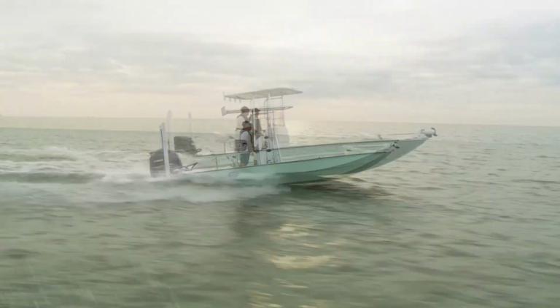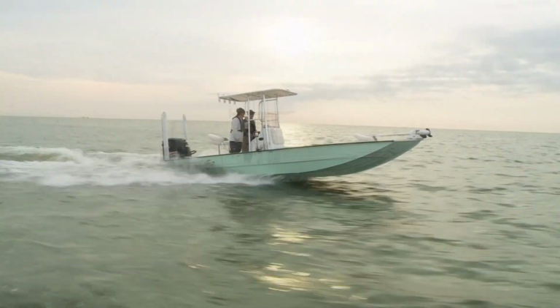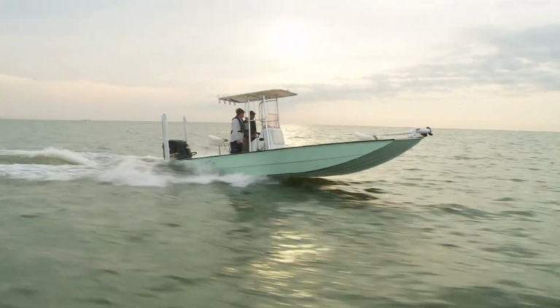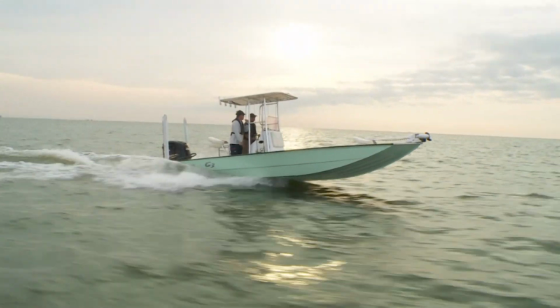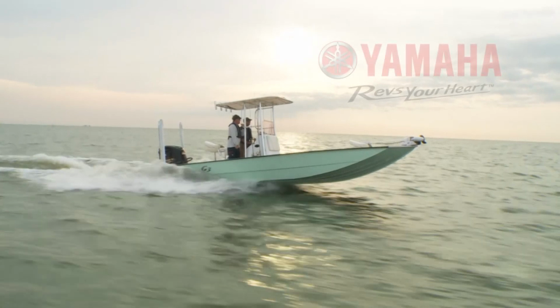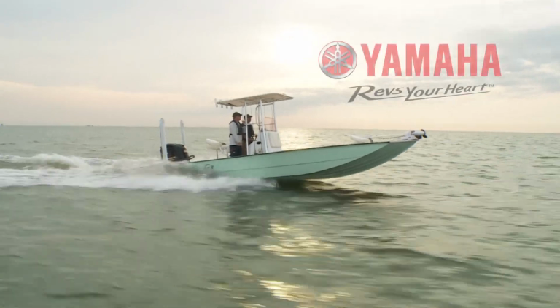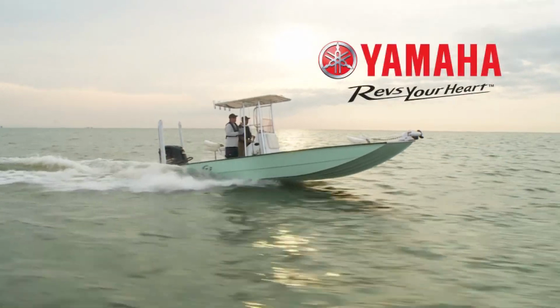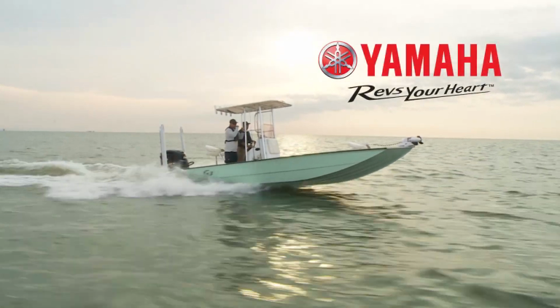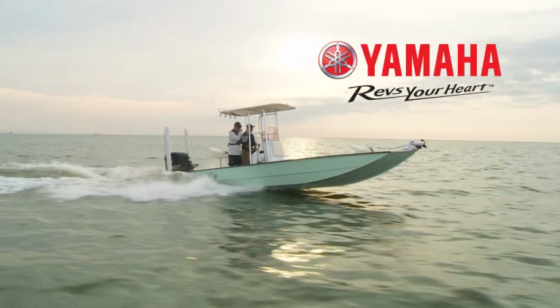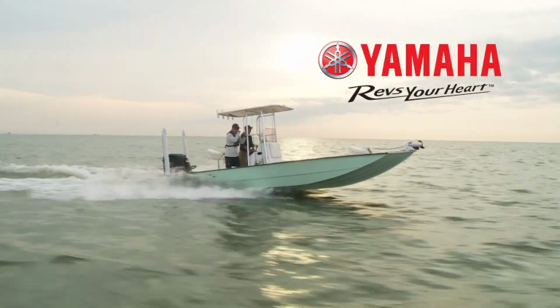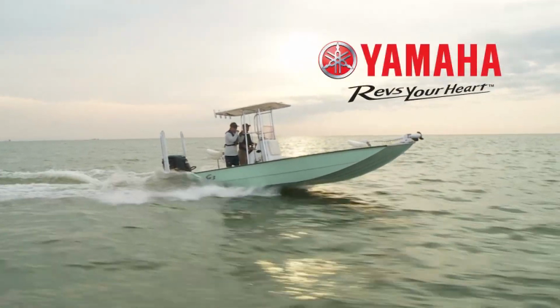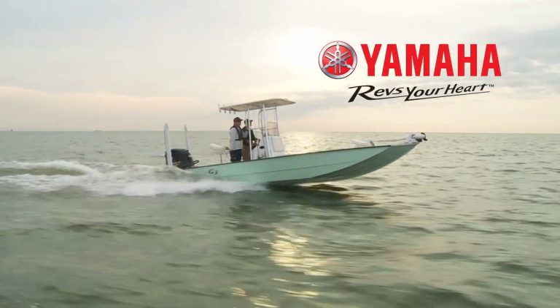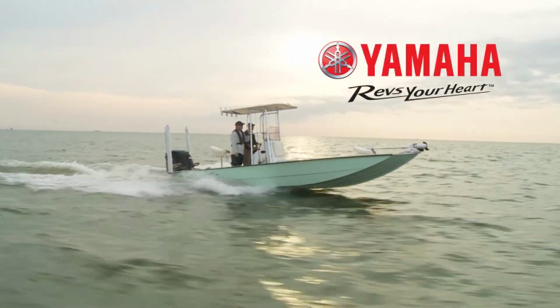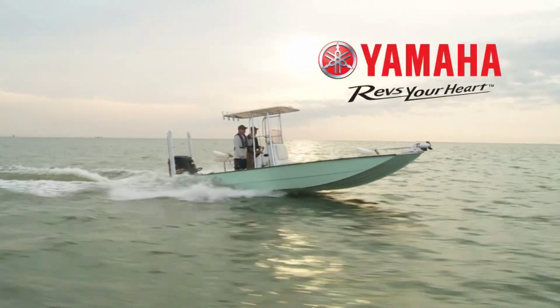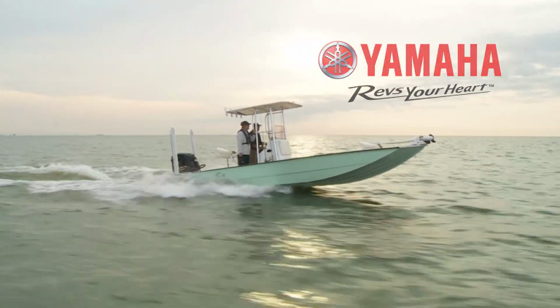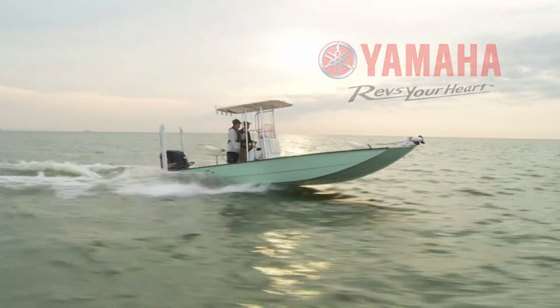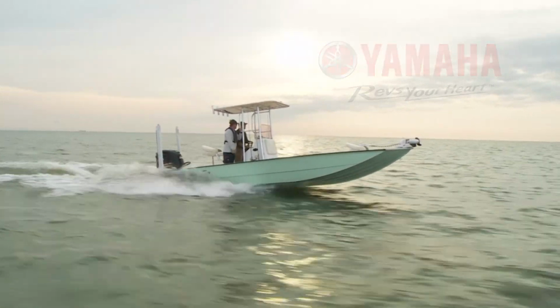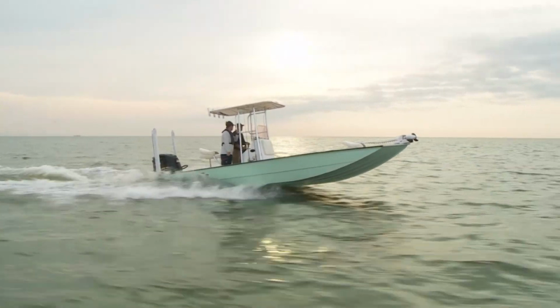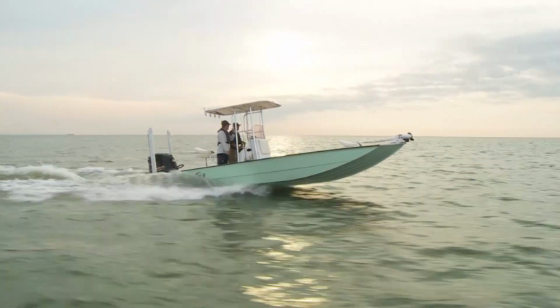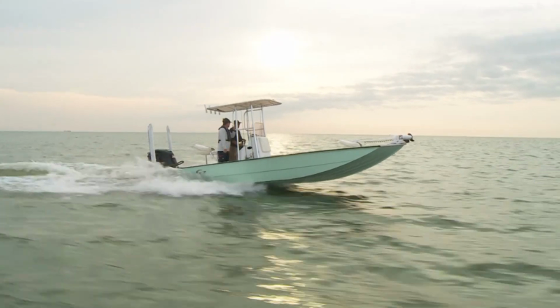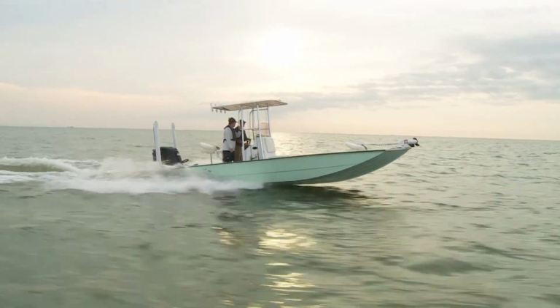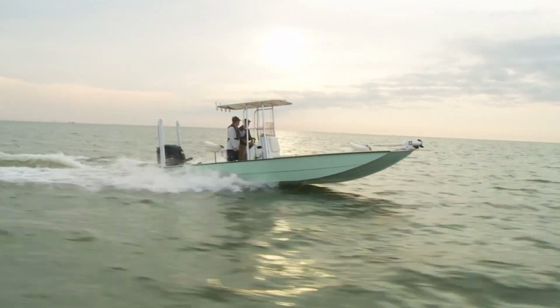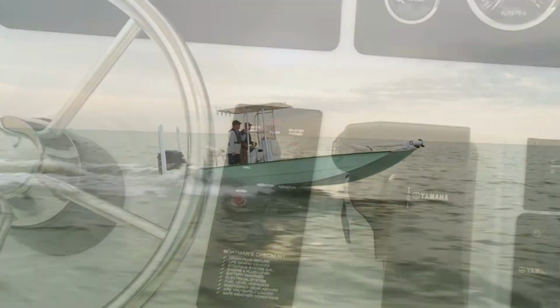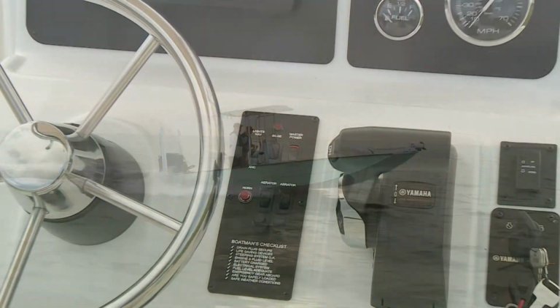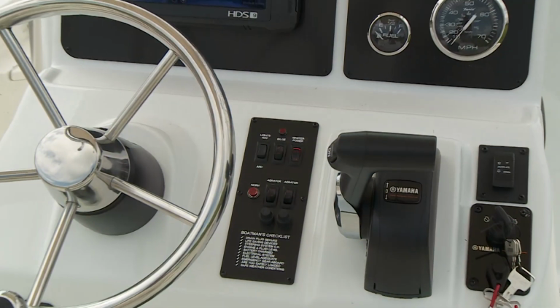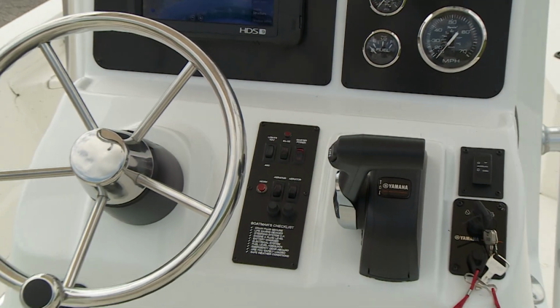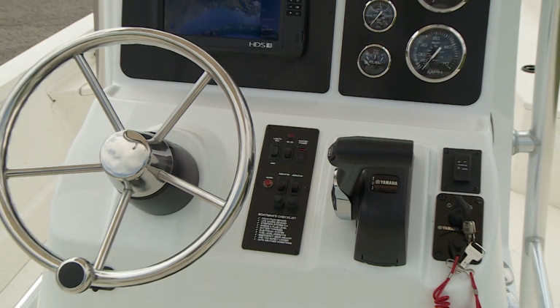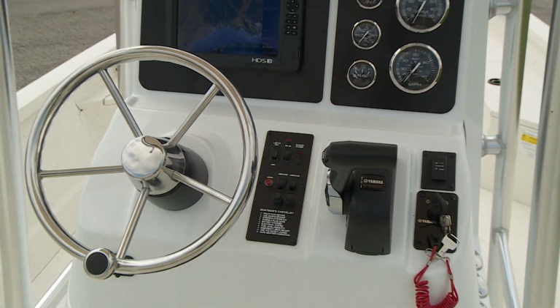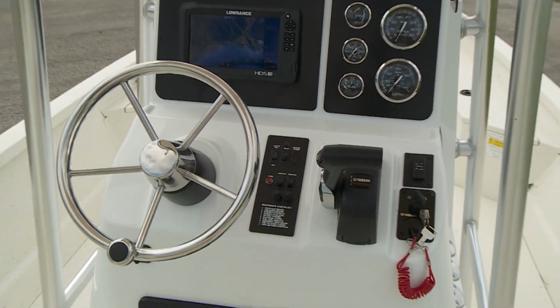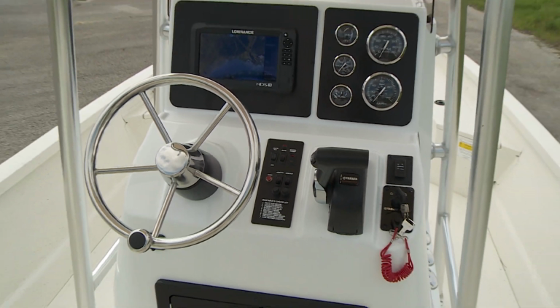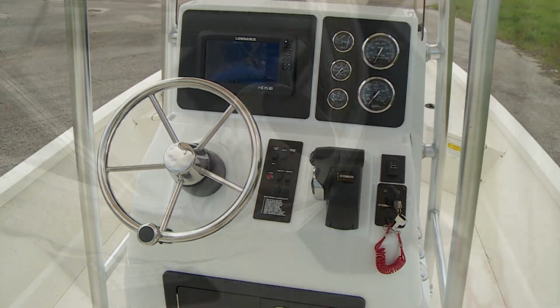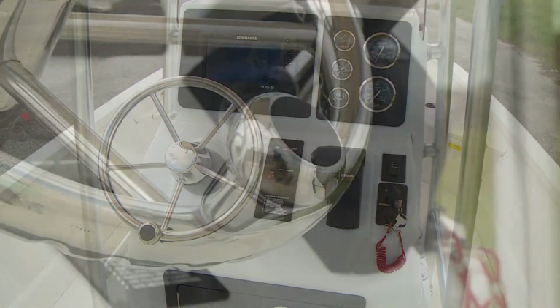Match the Yamaha 200 SHO motor with this high performance hull and you'll have a hair trigger hole shot and impressive top end. The updated custom console includes hydraulic steering.